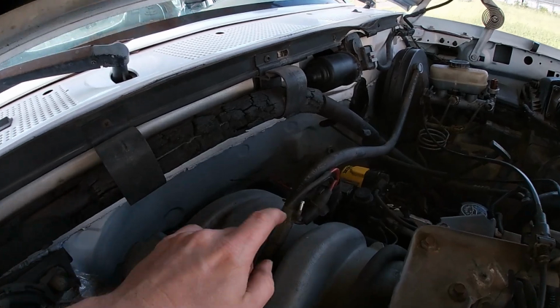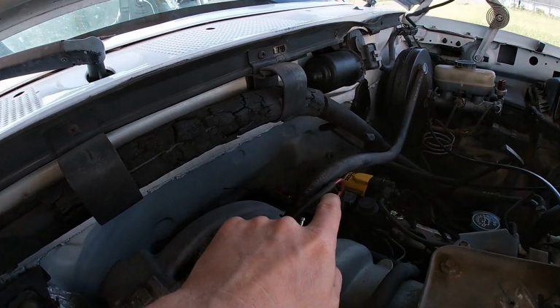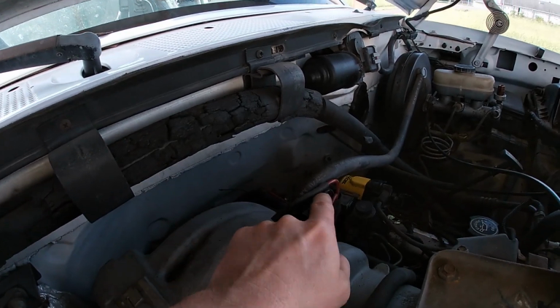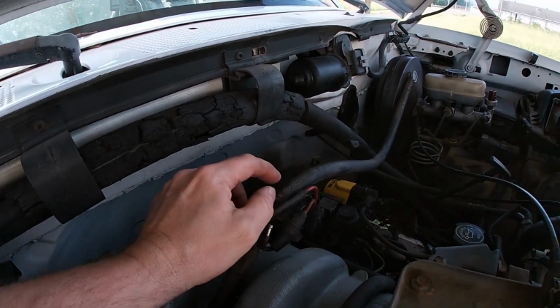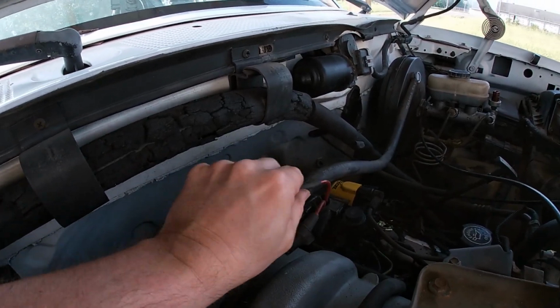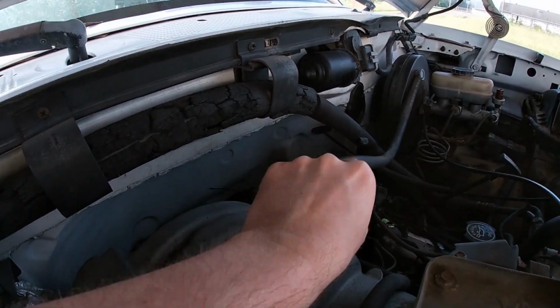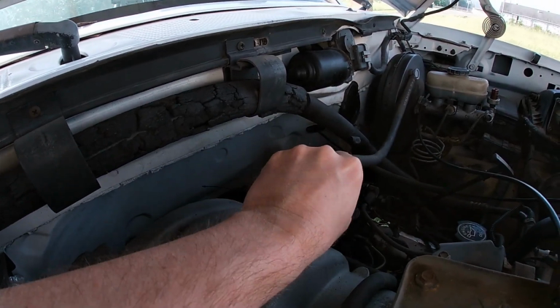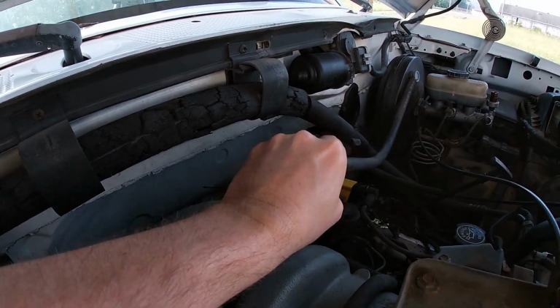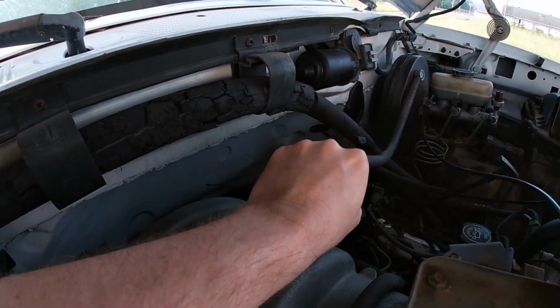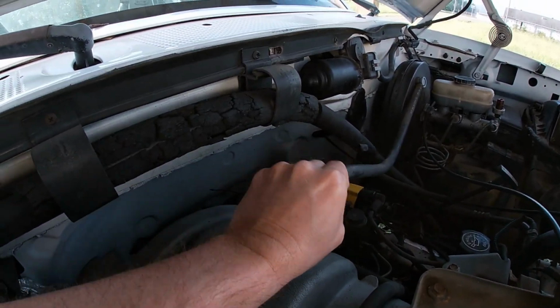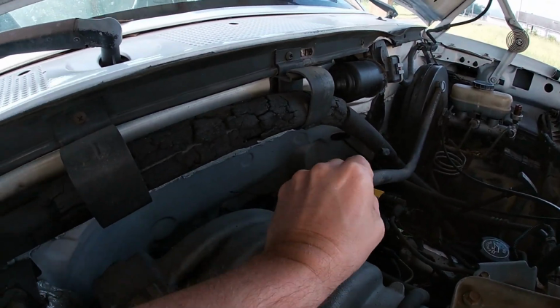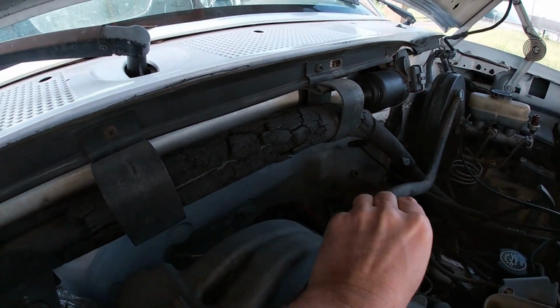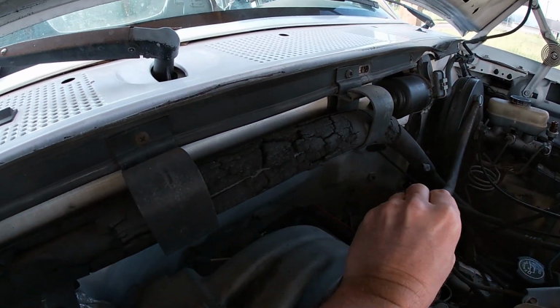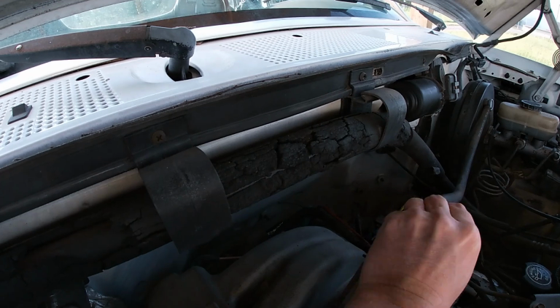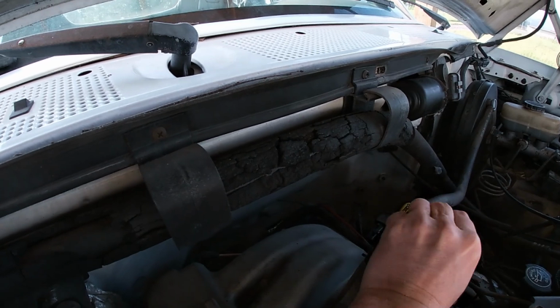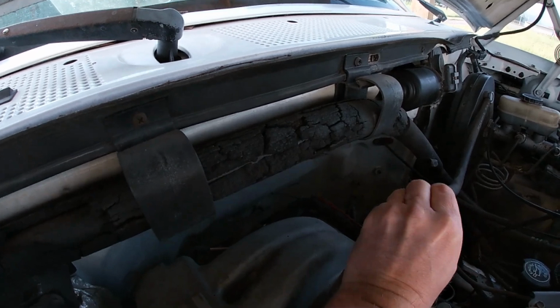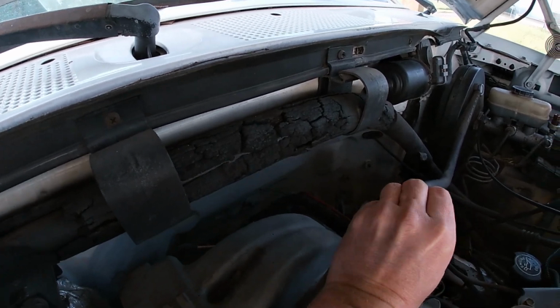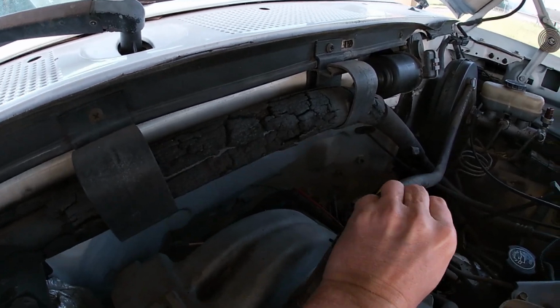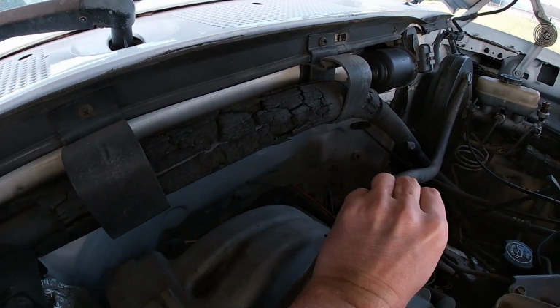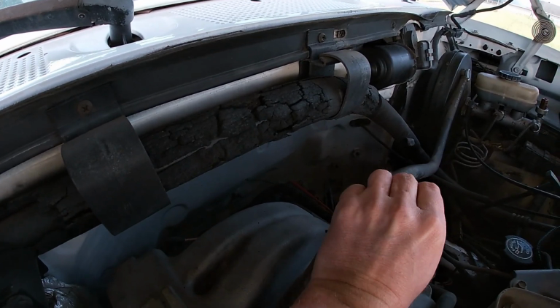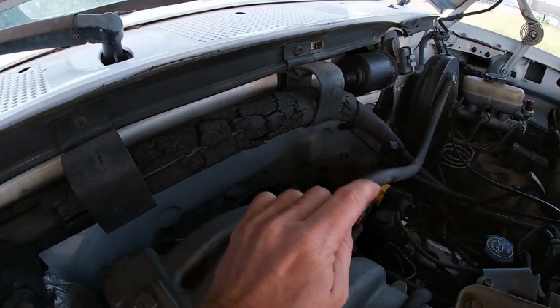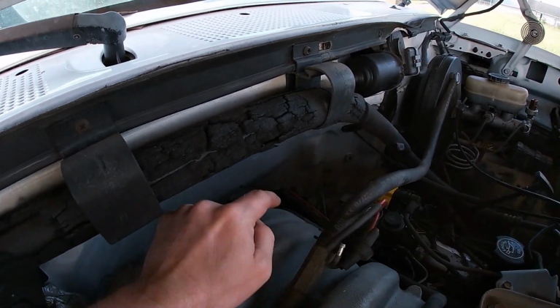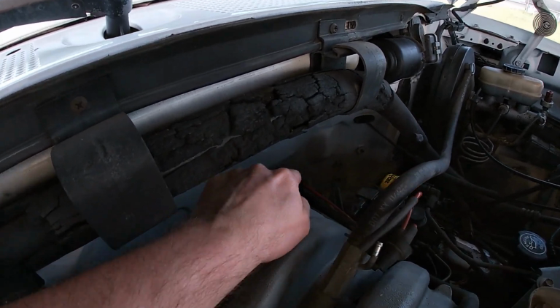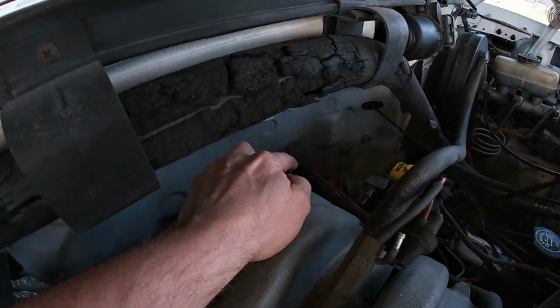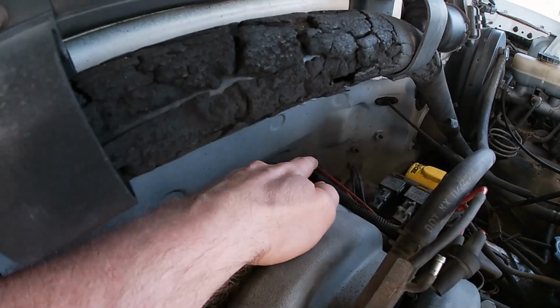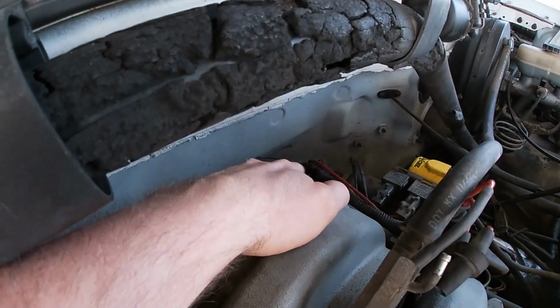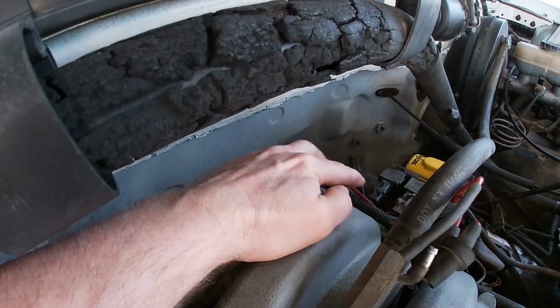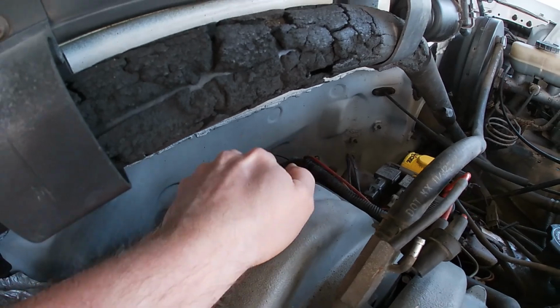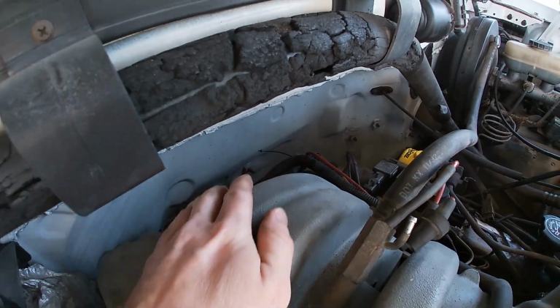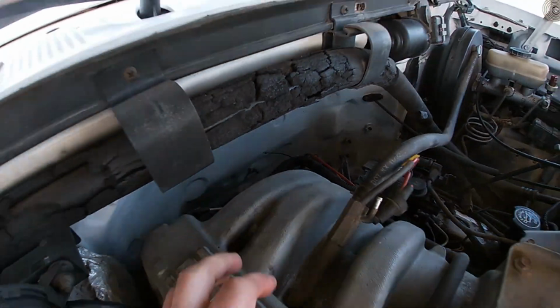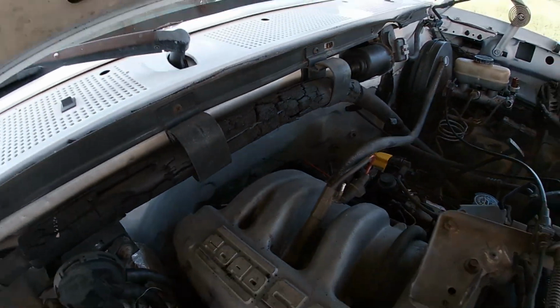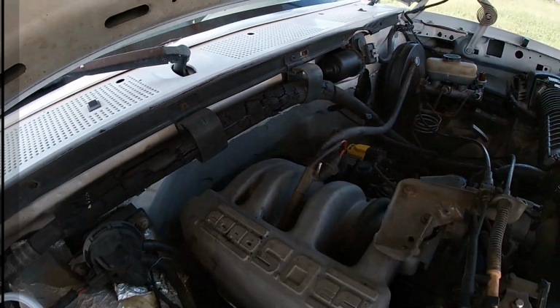I think this one goes to the fuel pressure regulator down there, so that's just a little short run right to there.